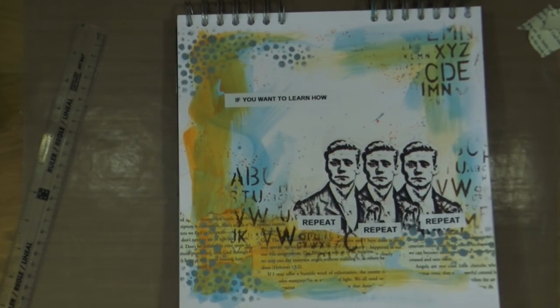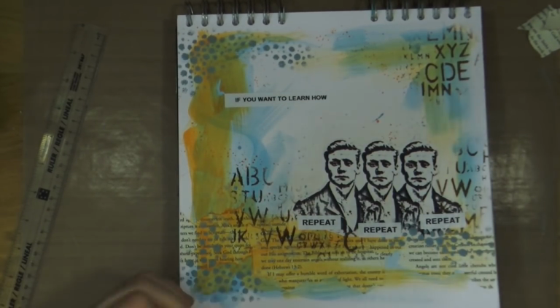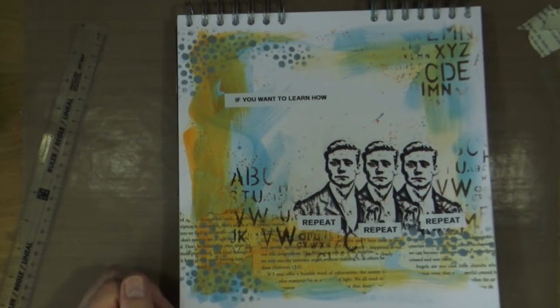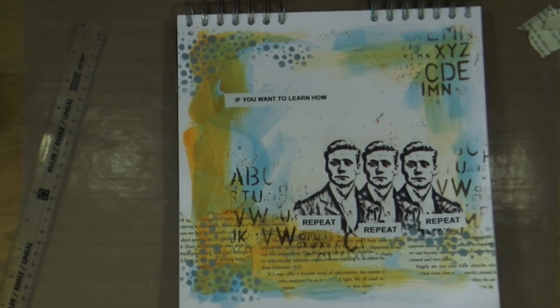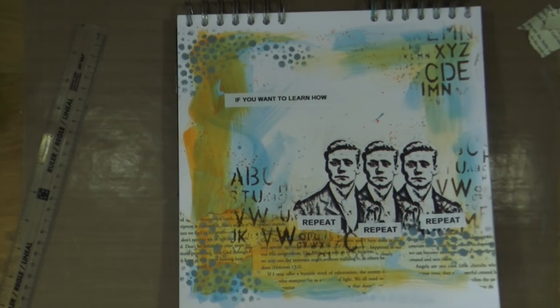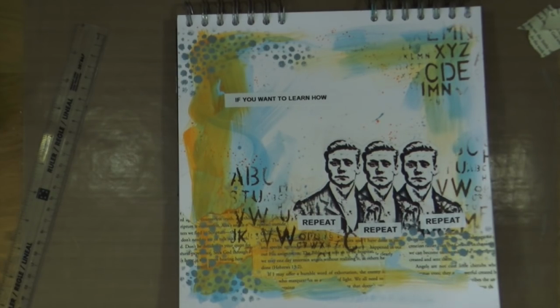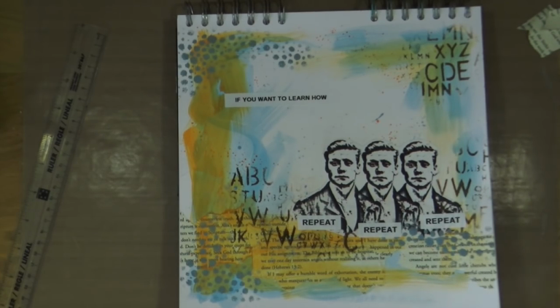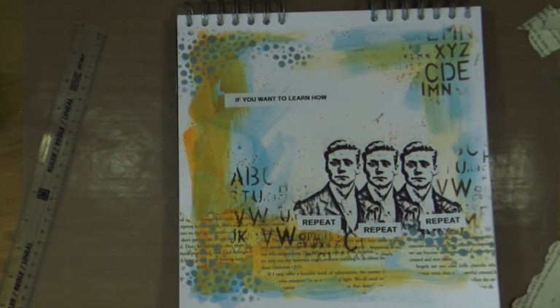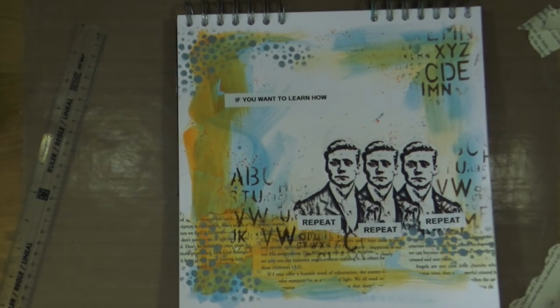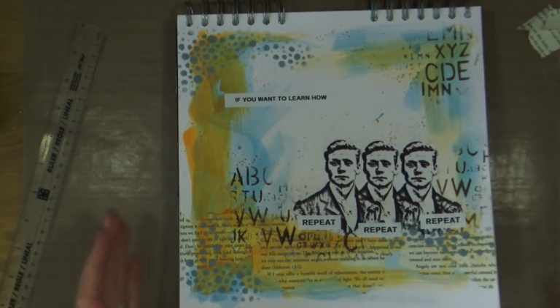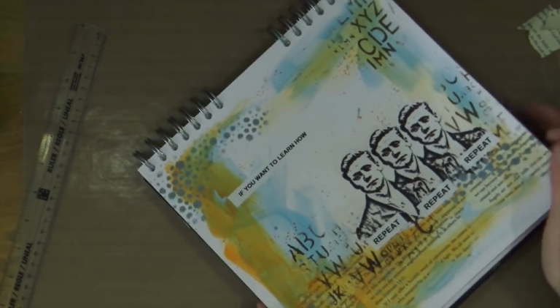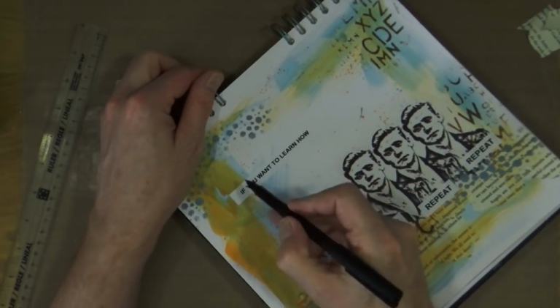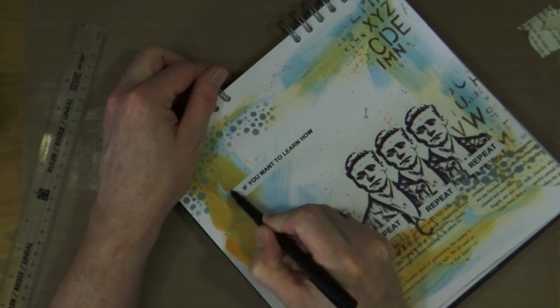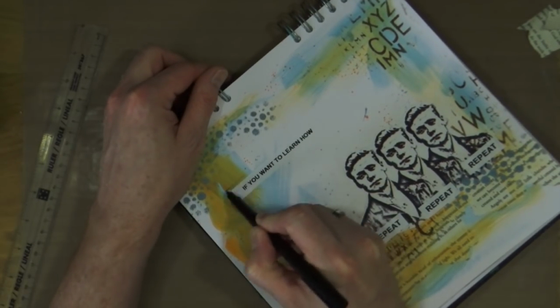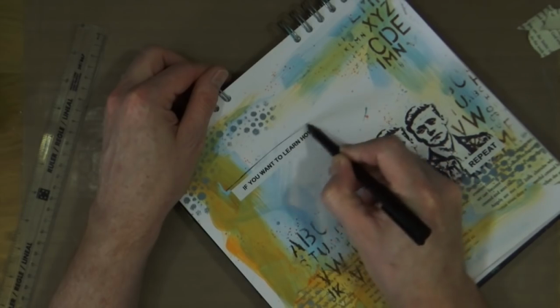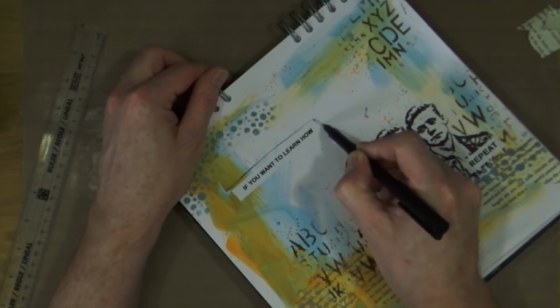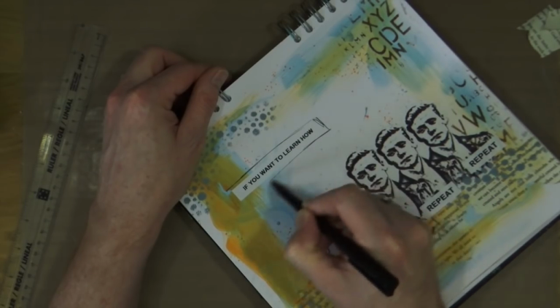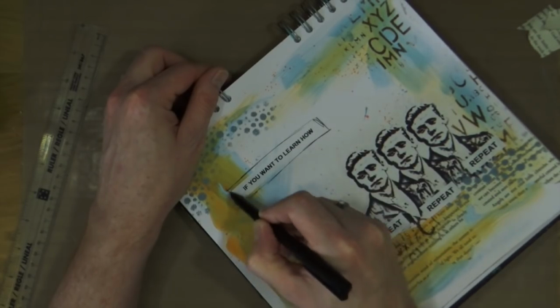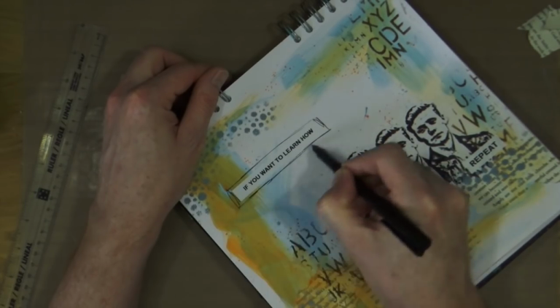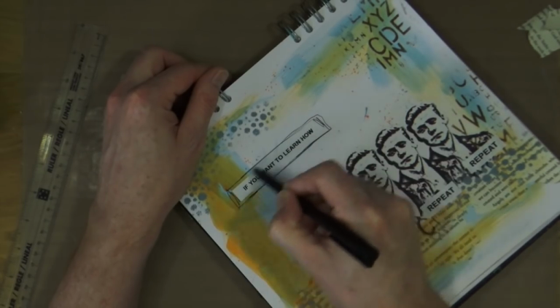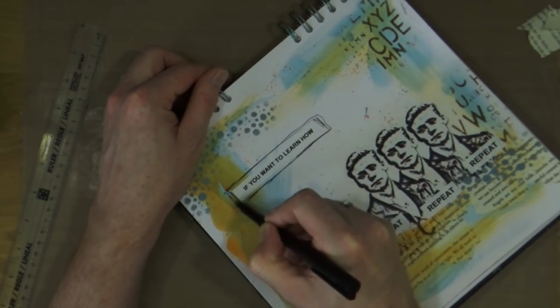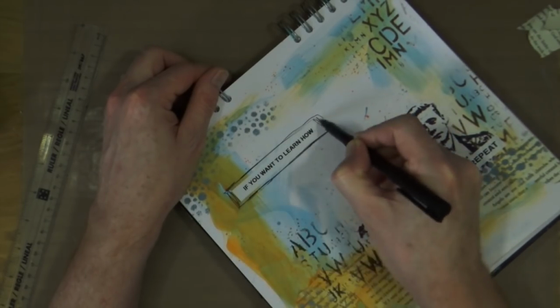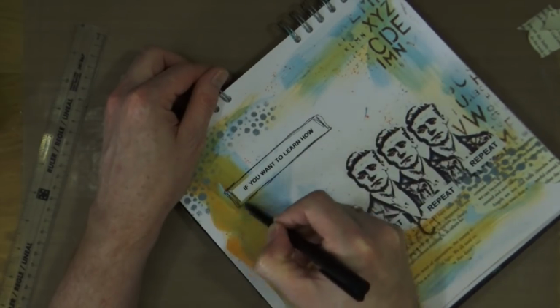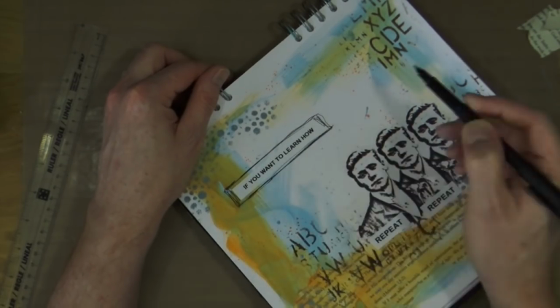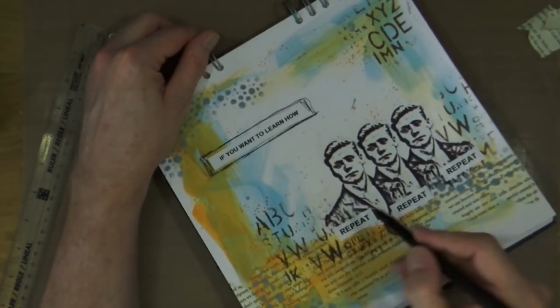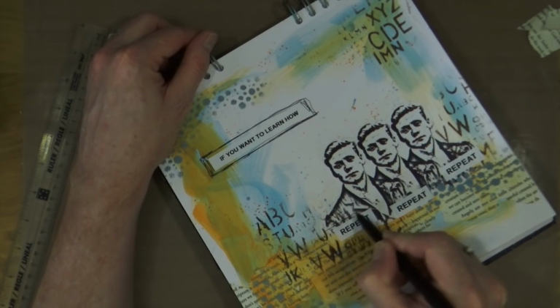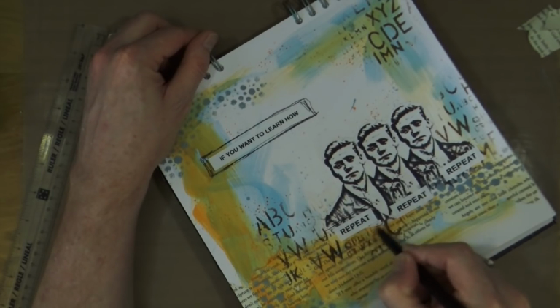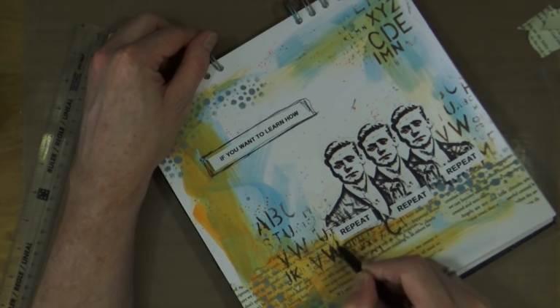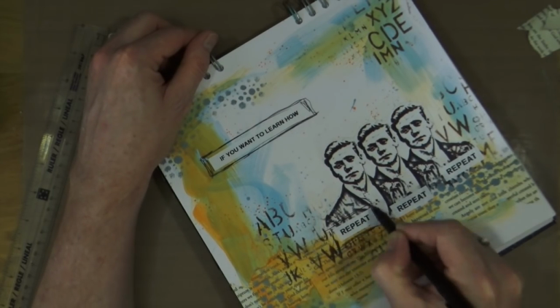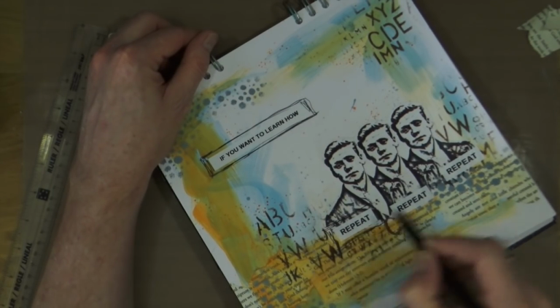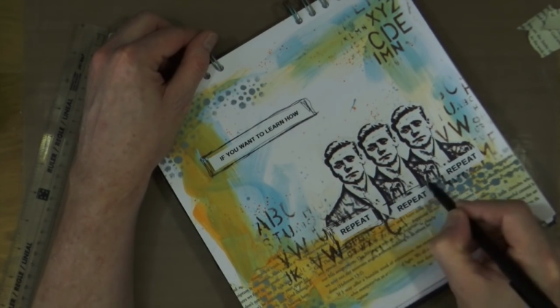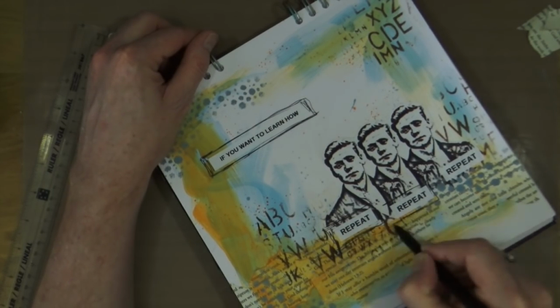Now they're all stuck down nicely, I'm bringing out a black waterproof pen — a very cheap one I picked up from a local supermarket — and I'm just going to go around my letter blocks, my word blocks, adding a rough border just to make them stand out a little more.